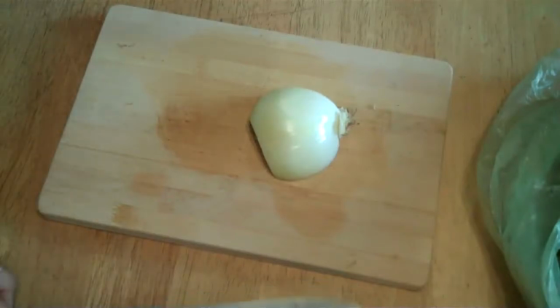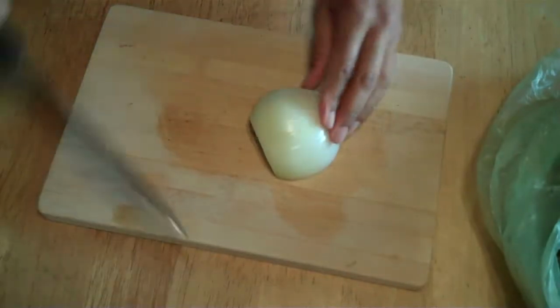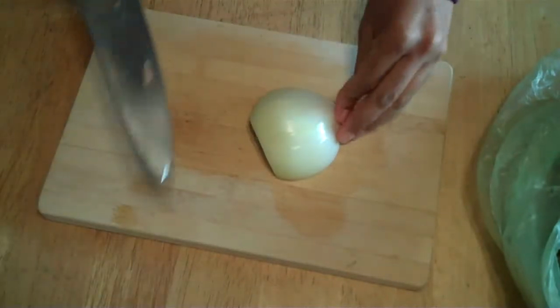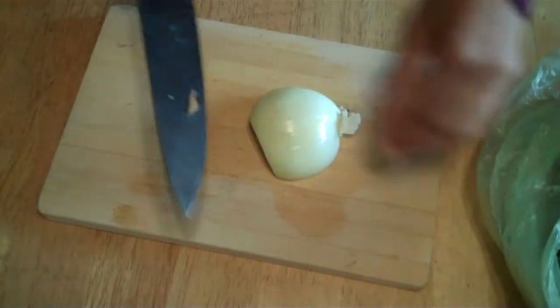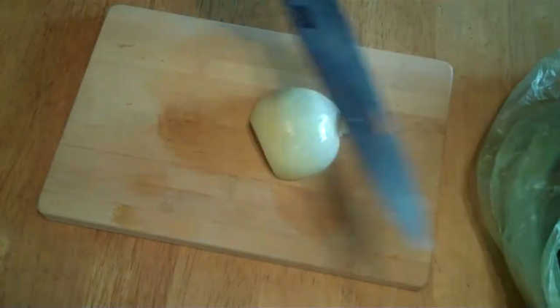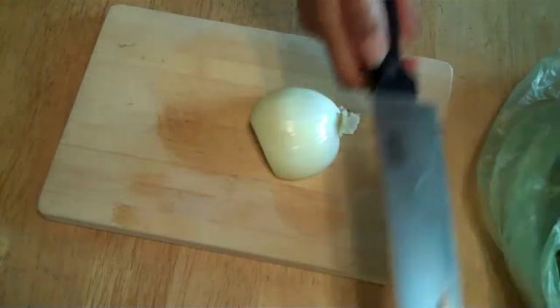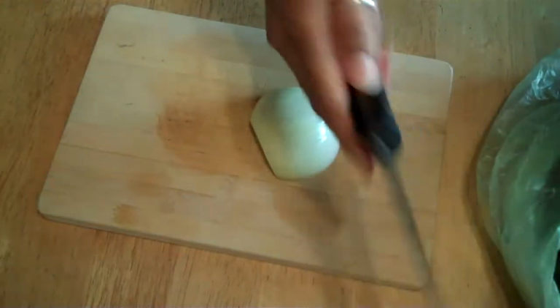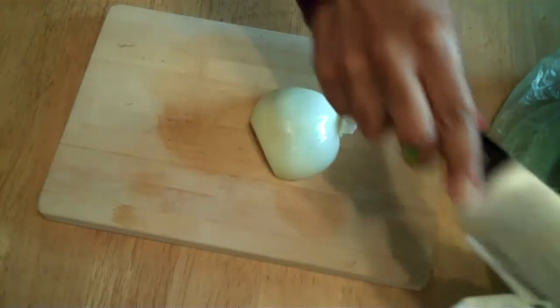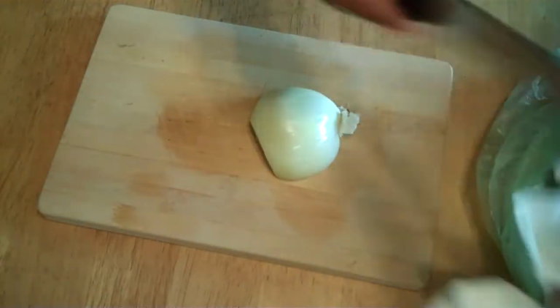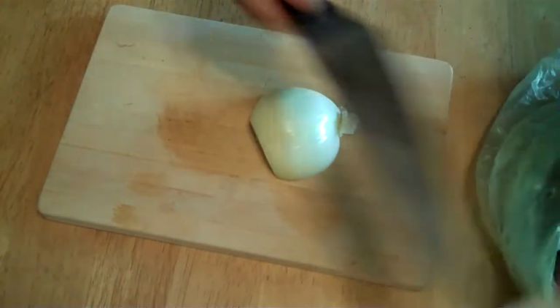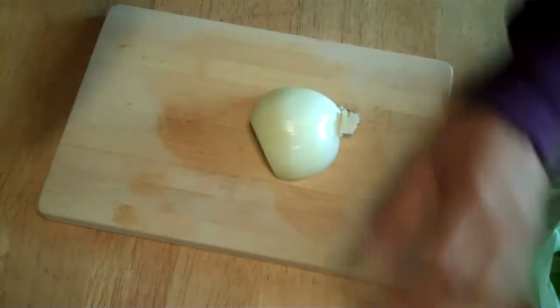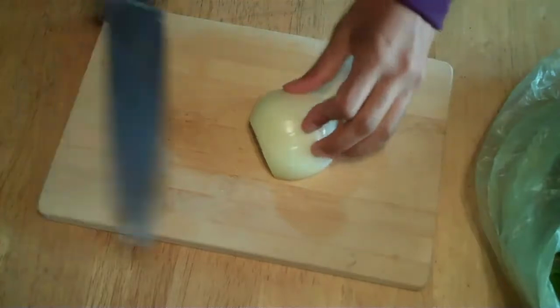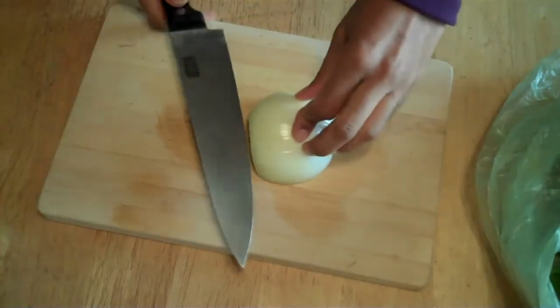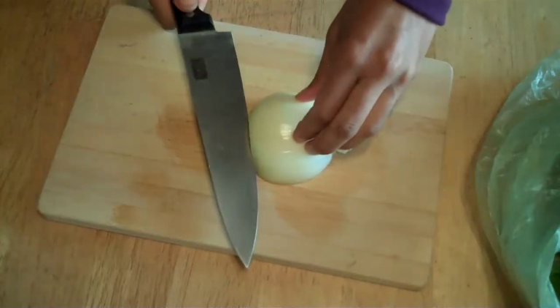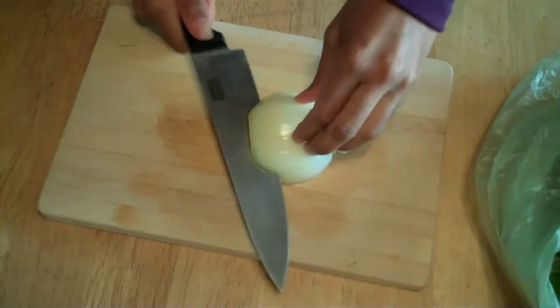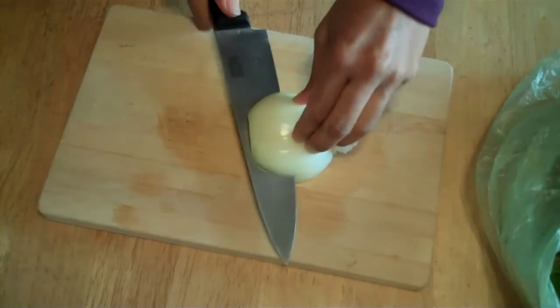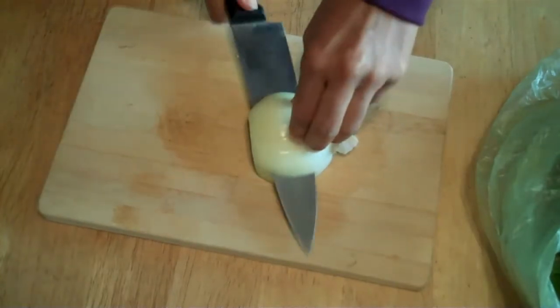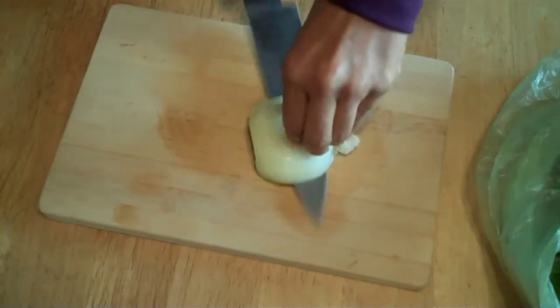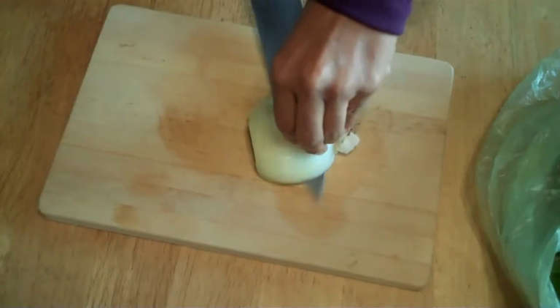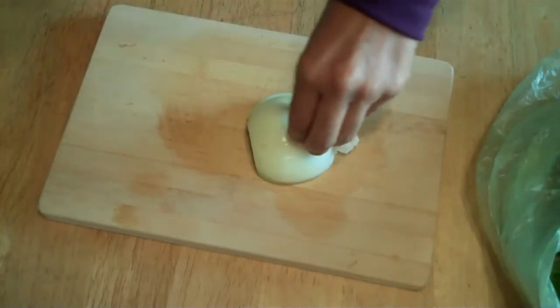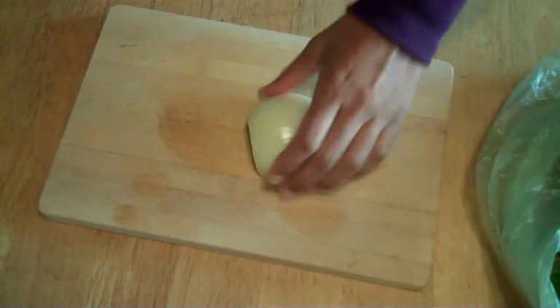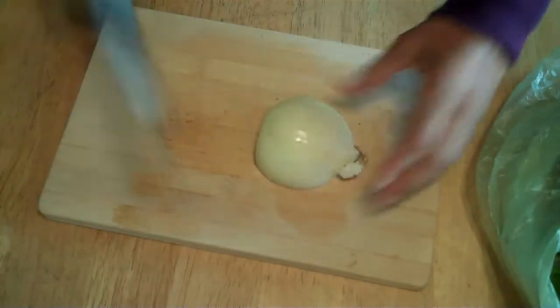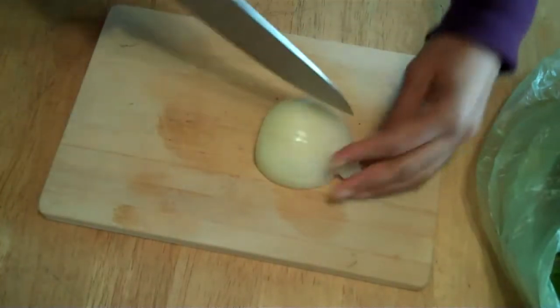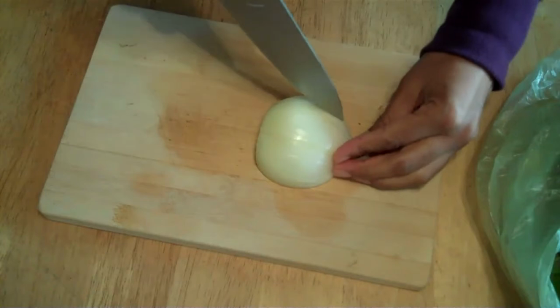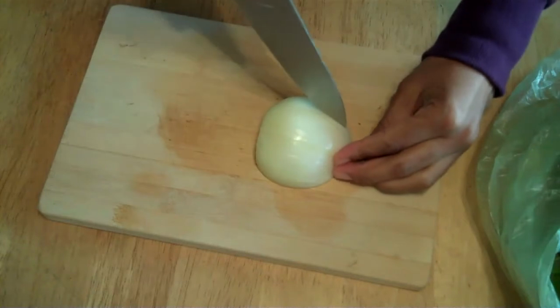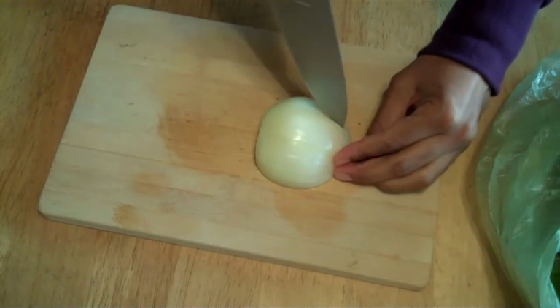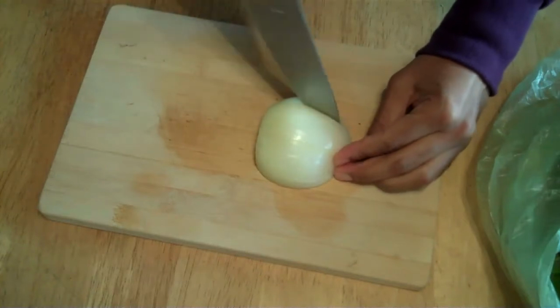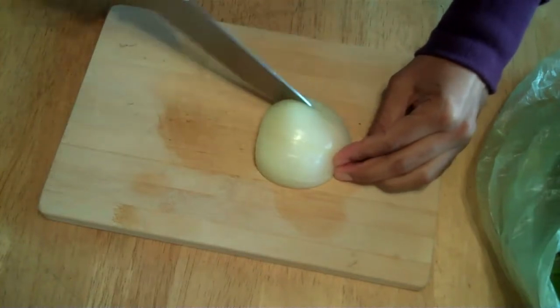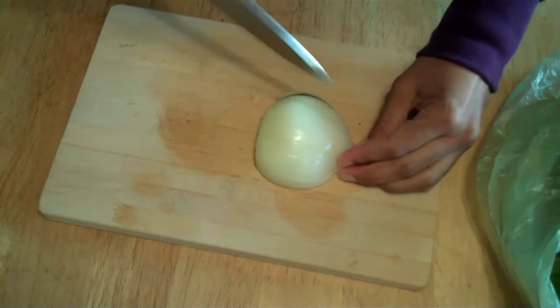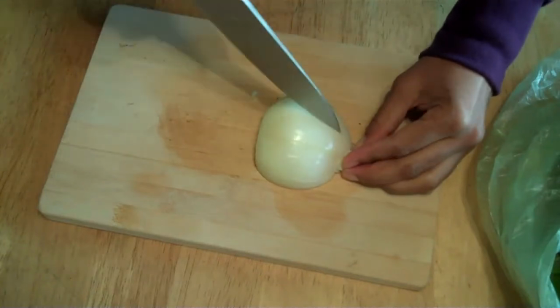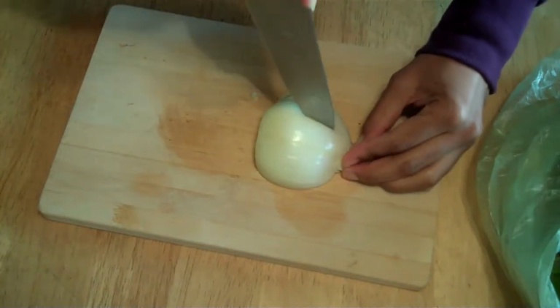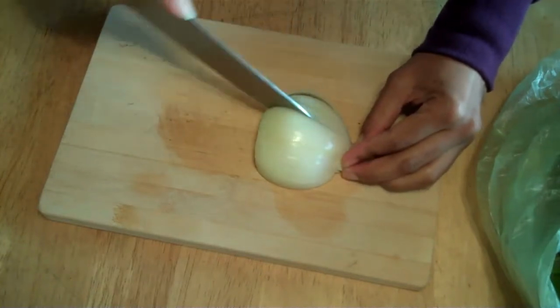I'm going to show you the easy way to cut your onion to make sure that you get even slices. So I cut it in half first, and then we cut it like this.